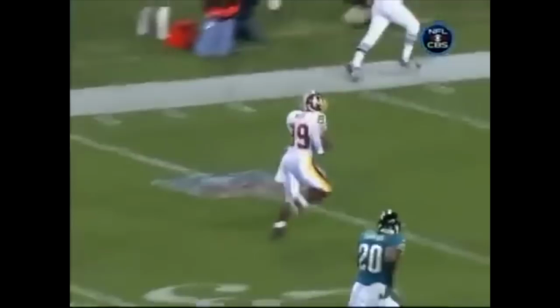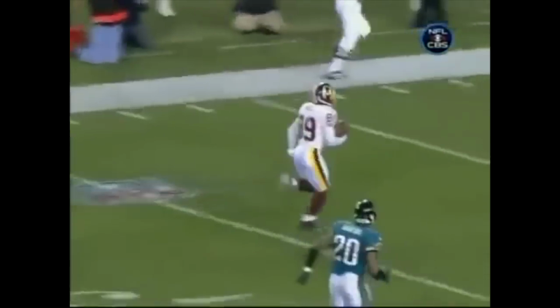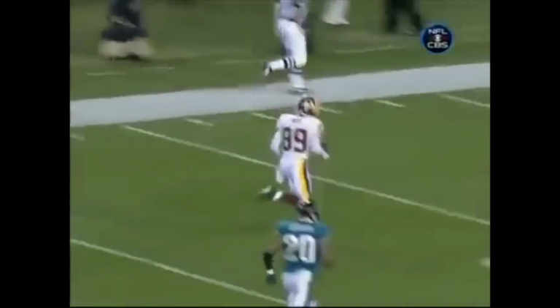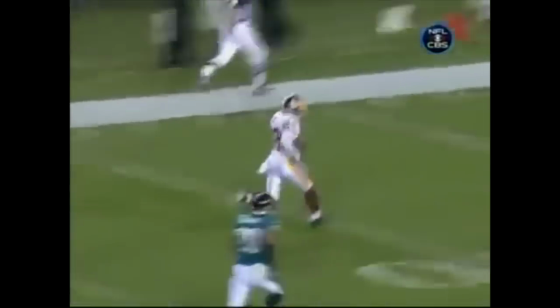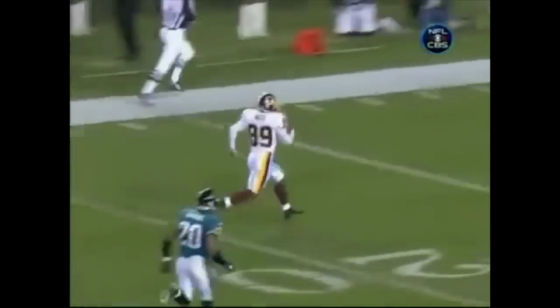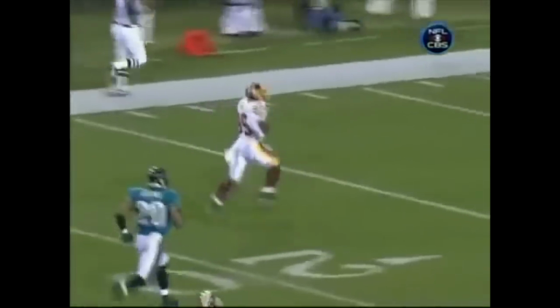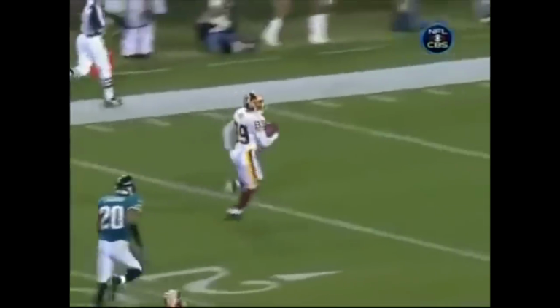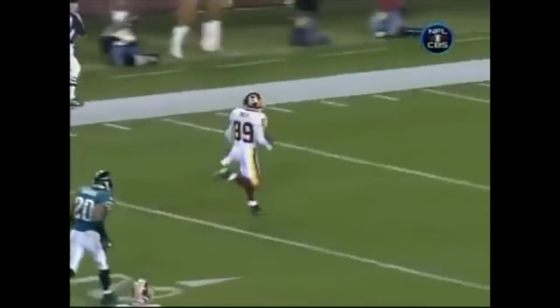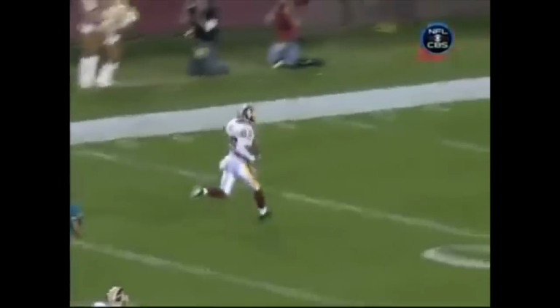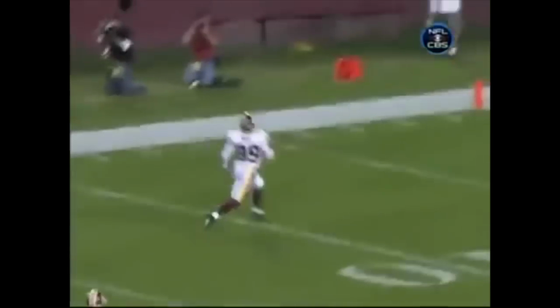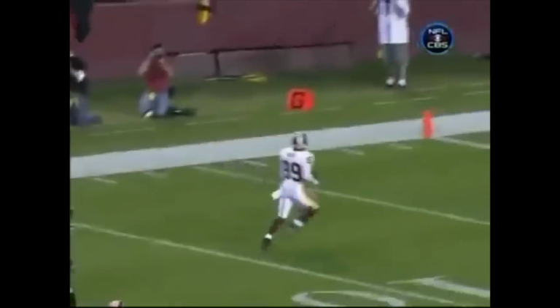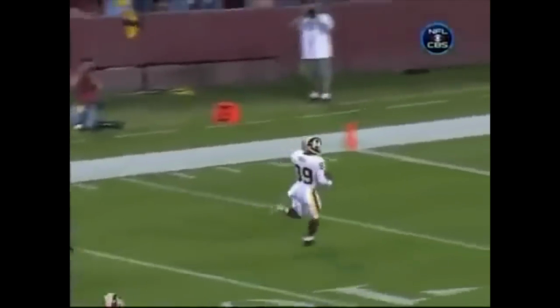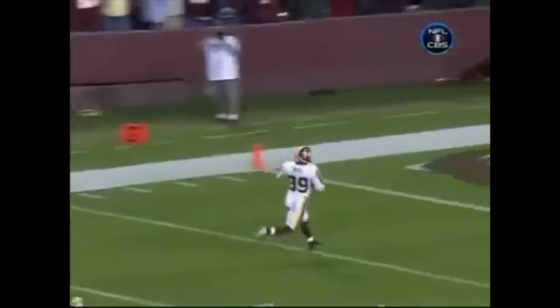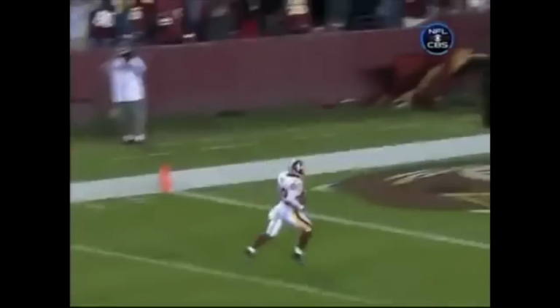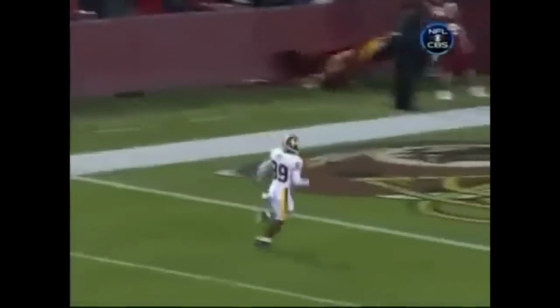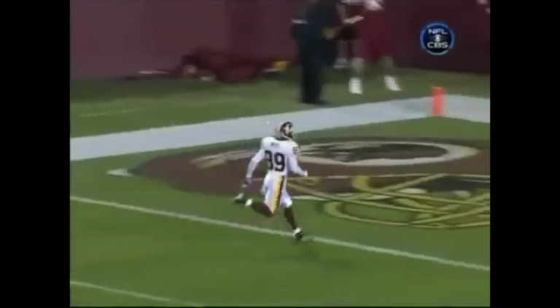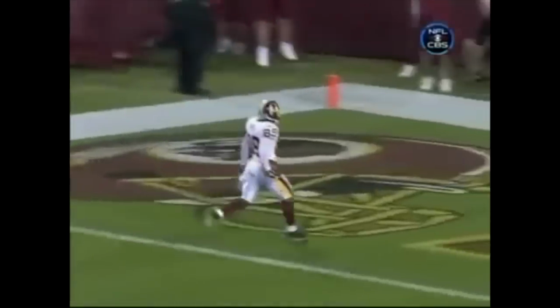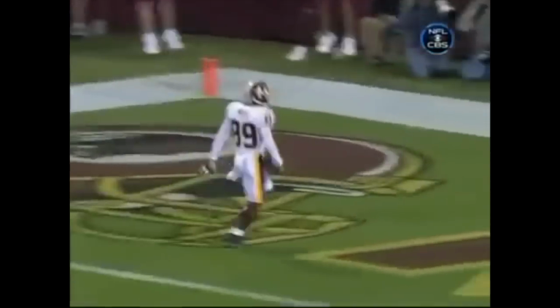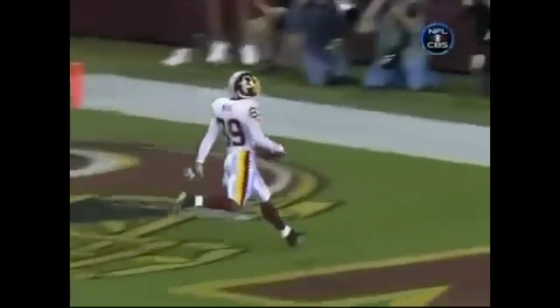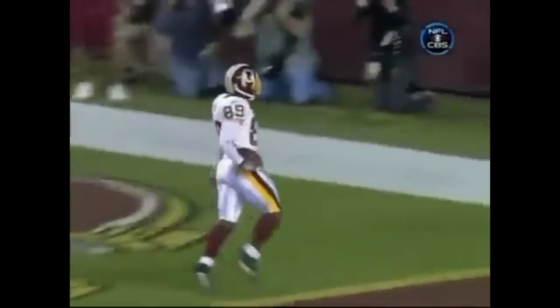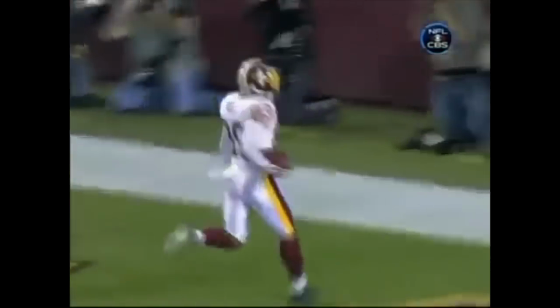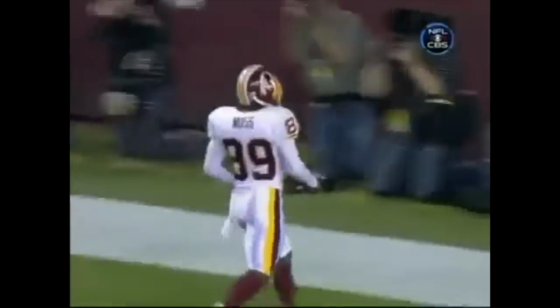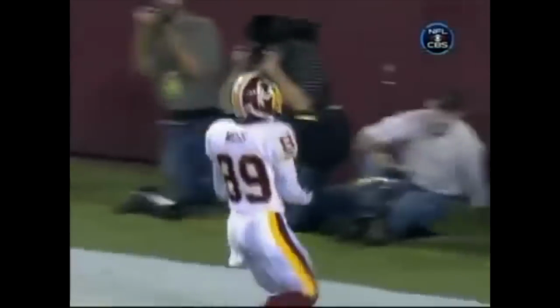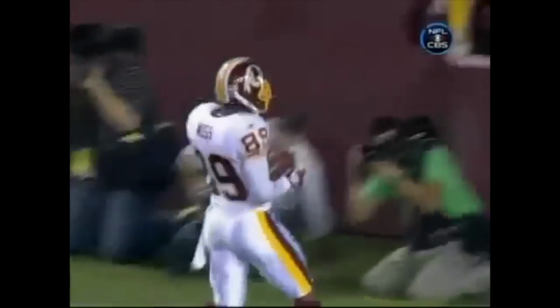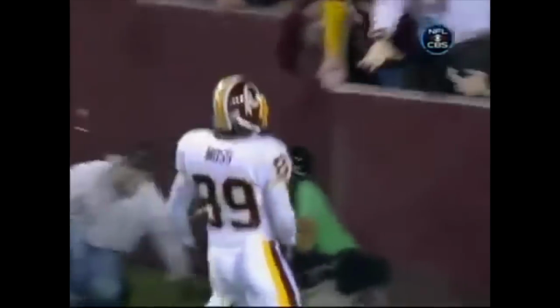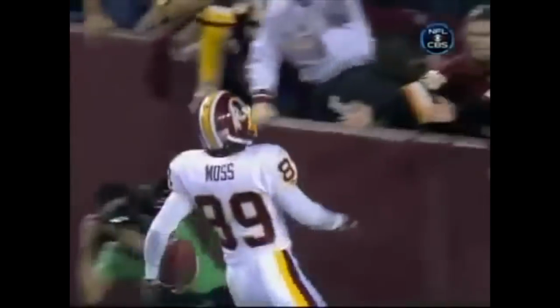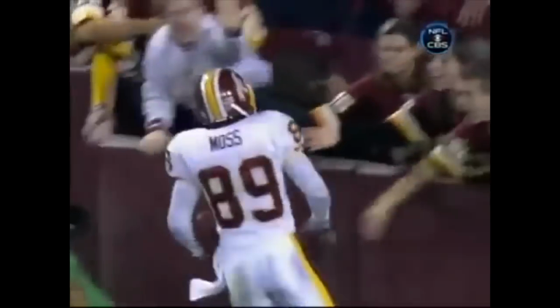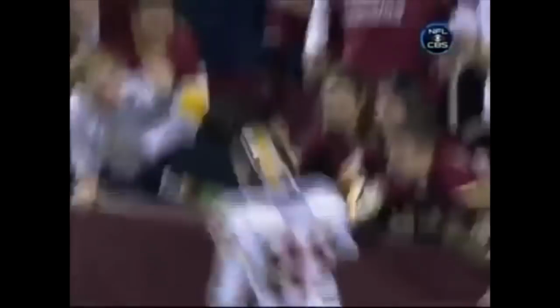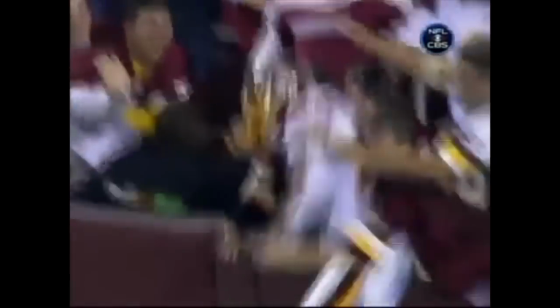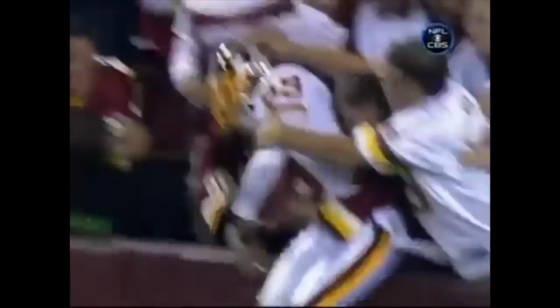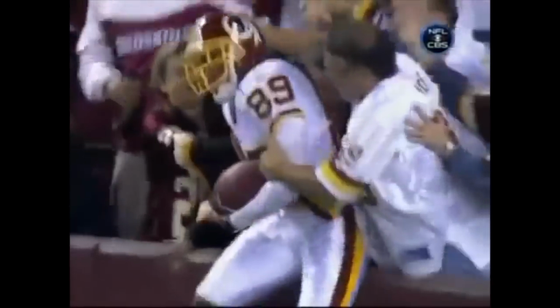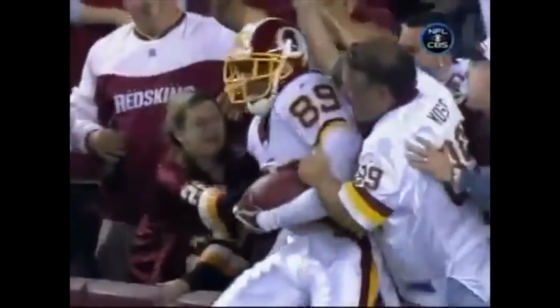So the final score will be Washington 36, Jacksonville 30, in an overtime thriller at FedEx Field.